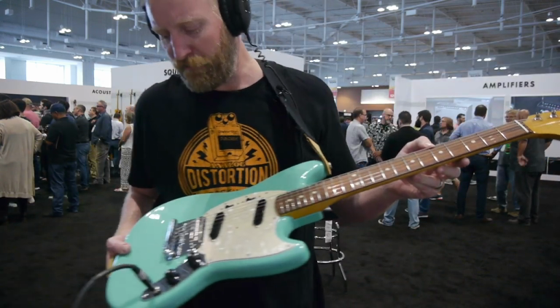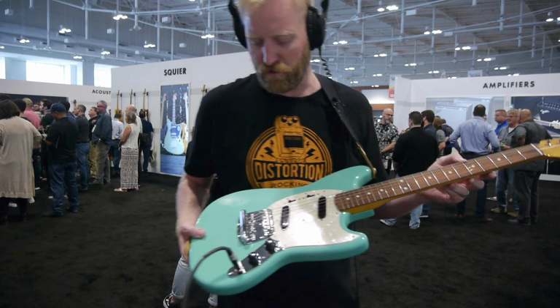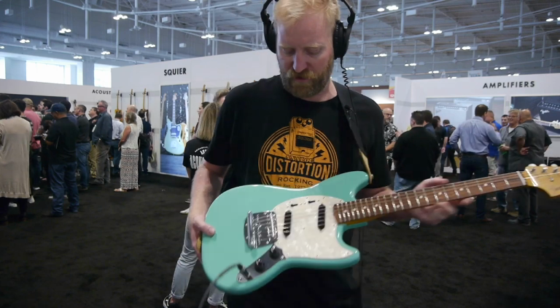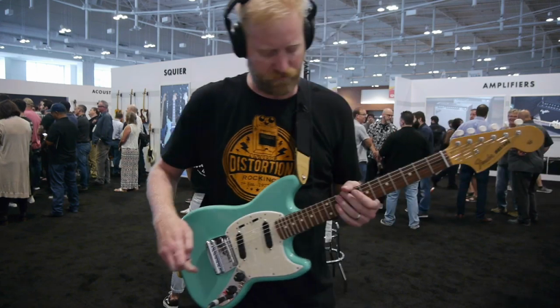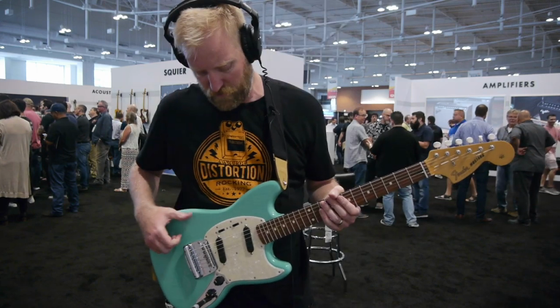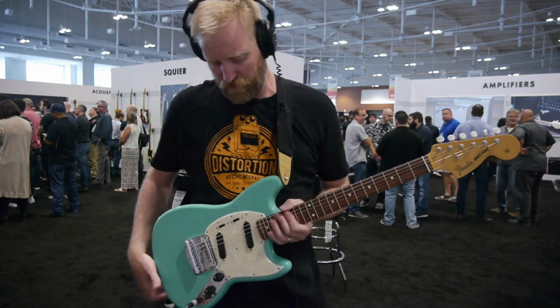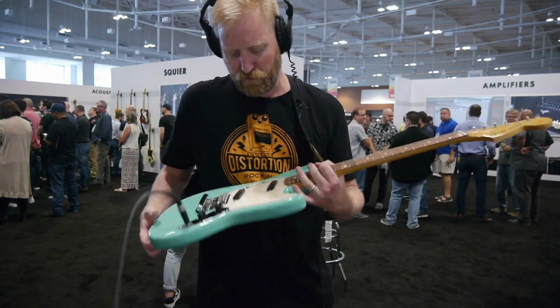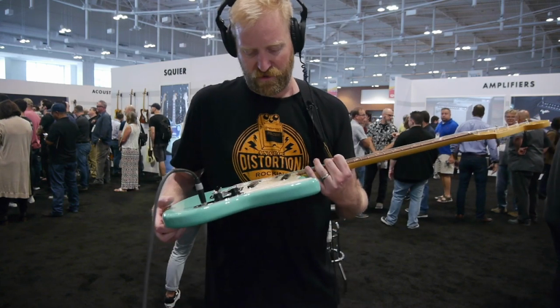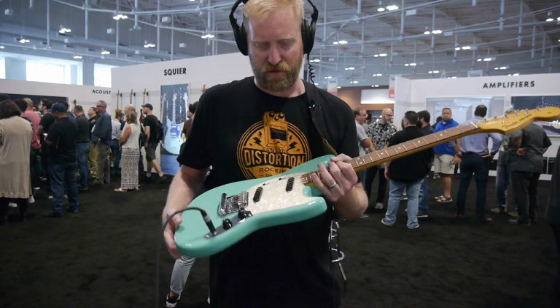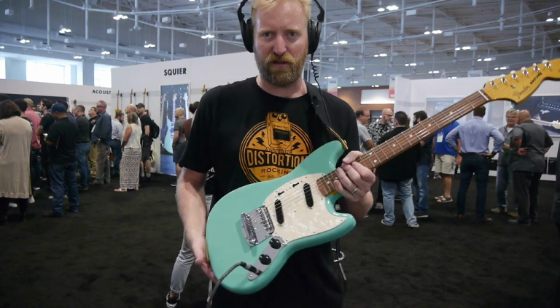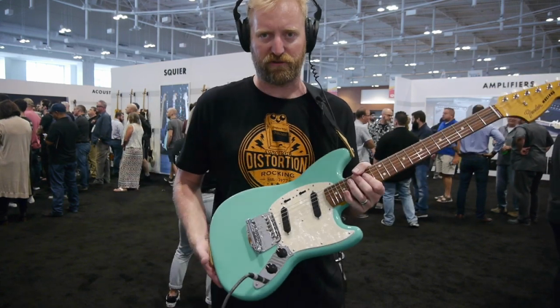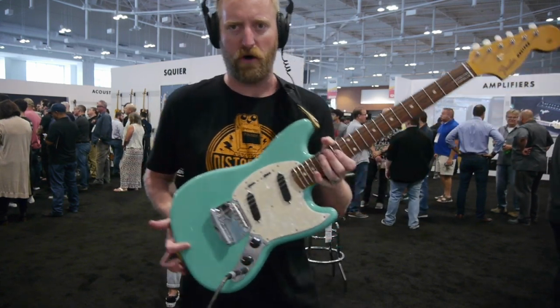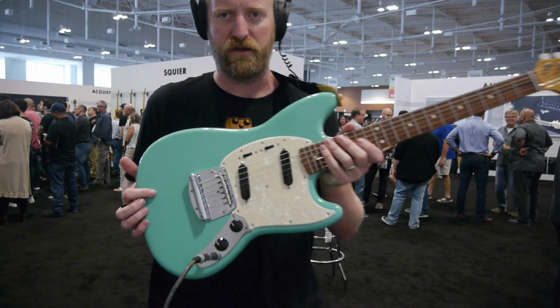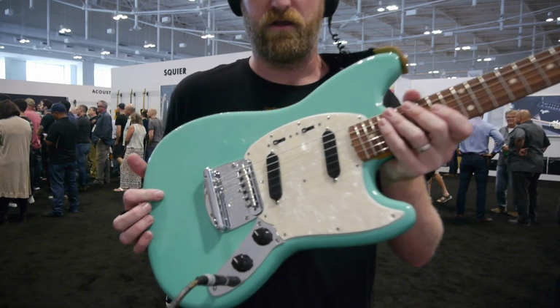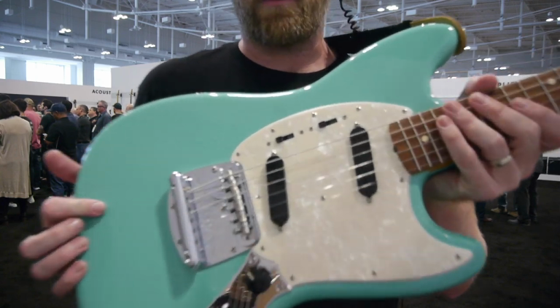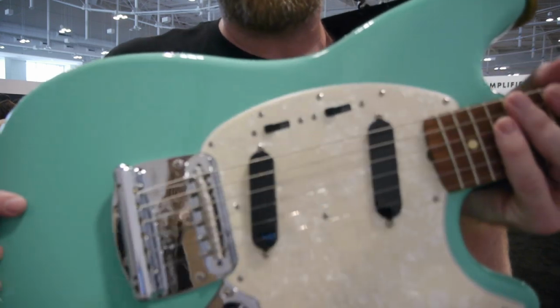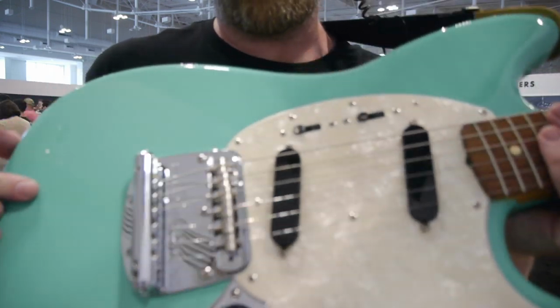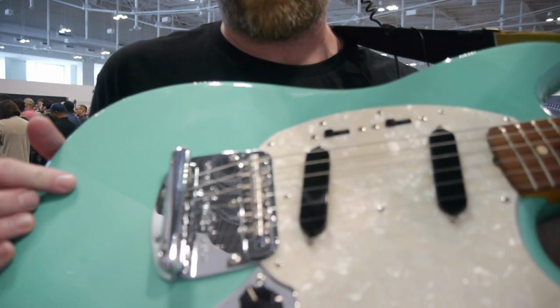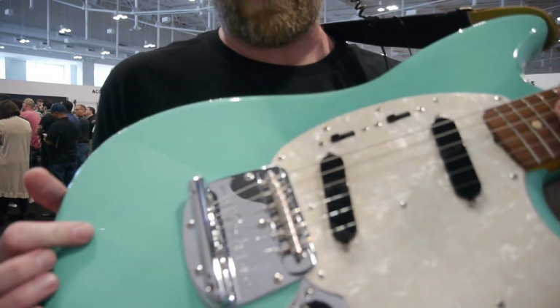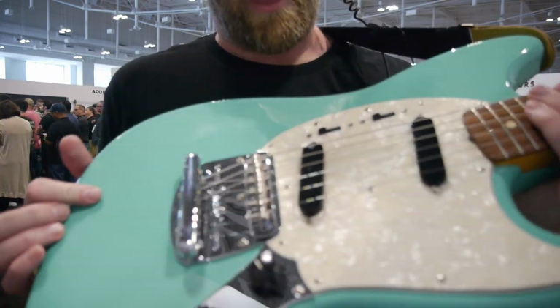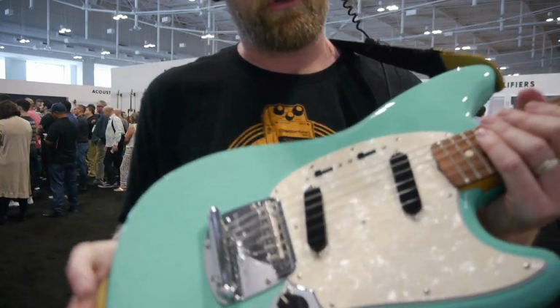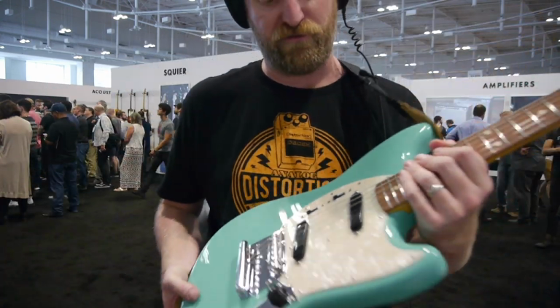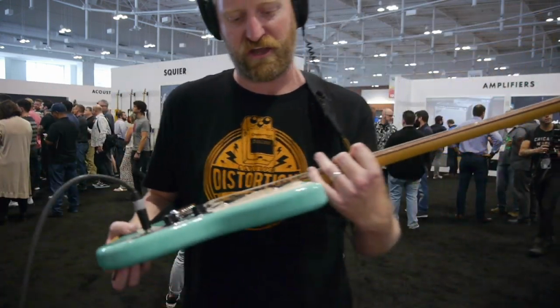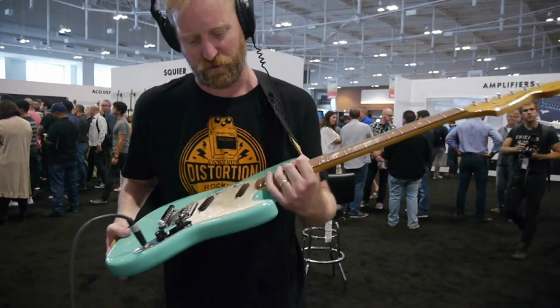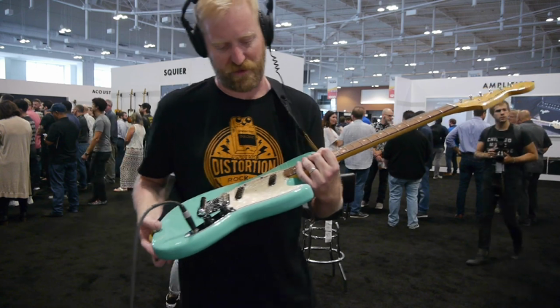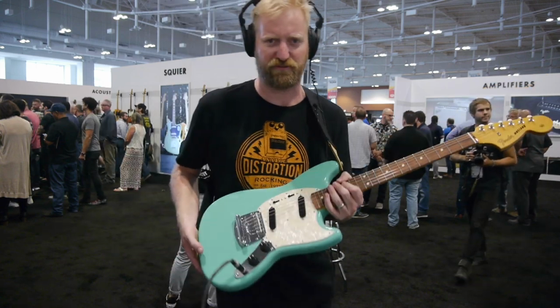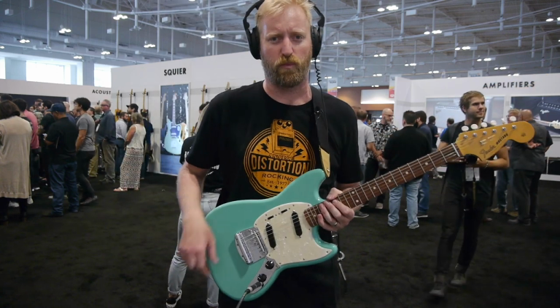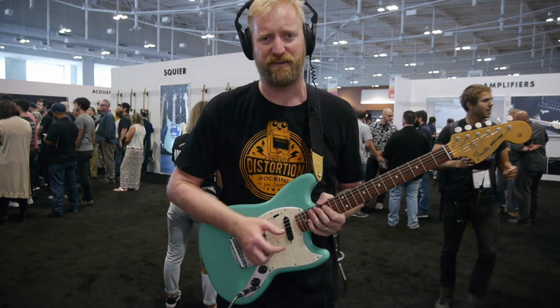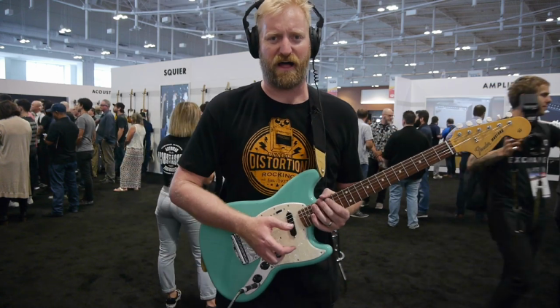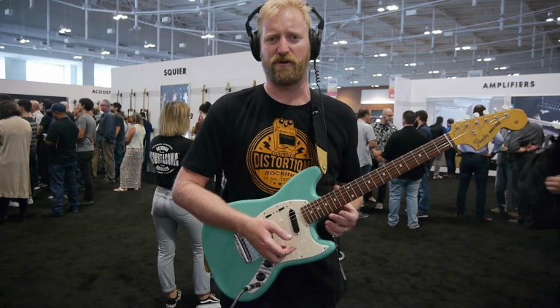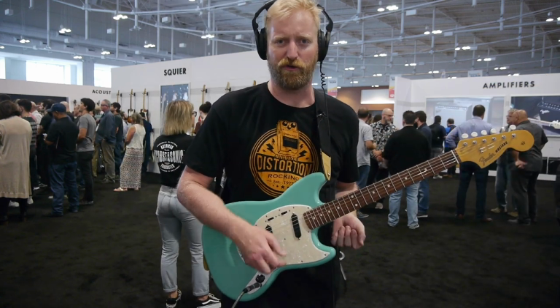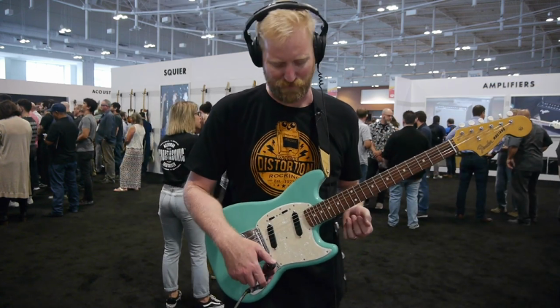Love the color on this. Love the look of it. I even like the Moto on here — I'm not always a fan of Moto, but this has a bit of a cream, vintage-y character to it, instead of being that stark white, really hard-to-look-at Moto.